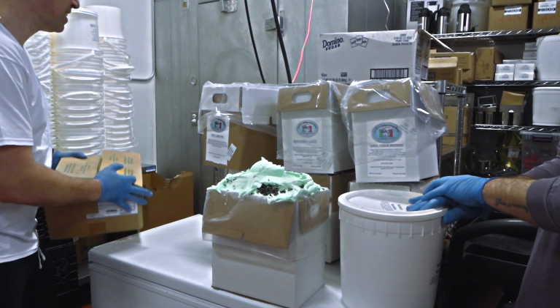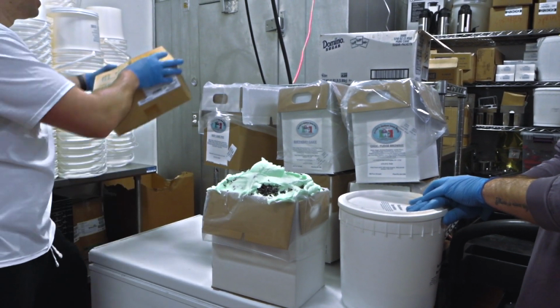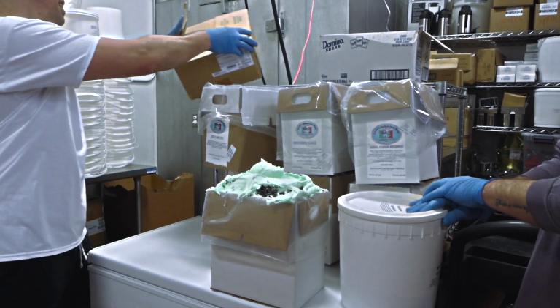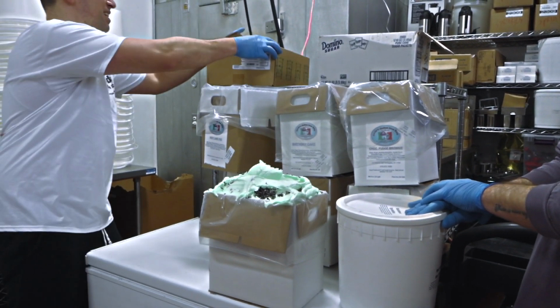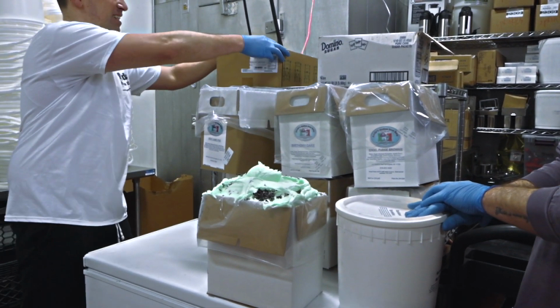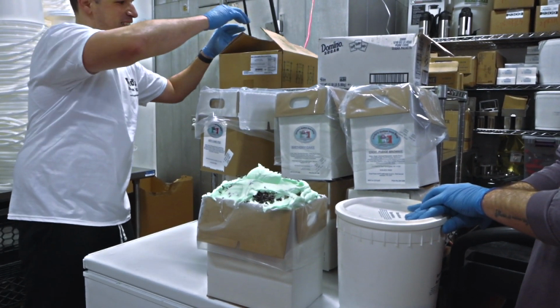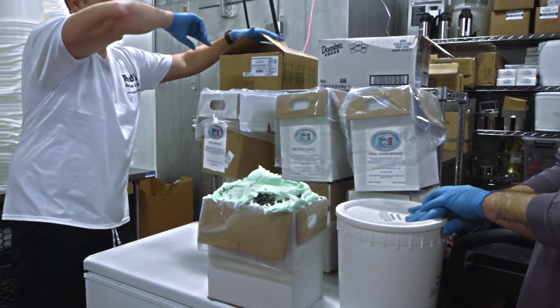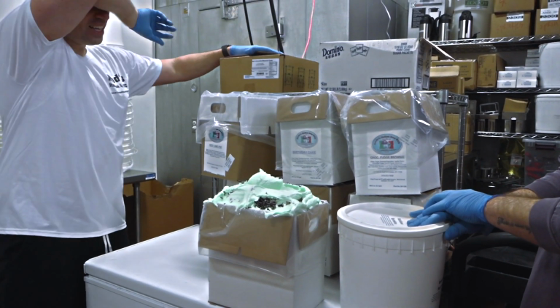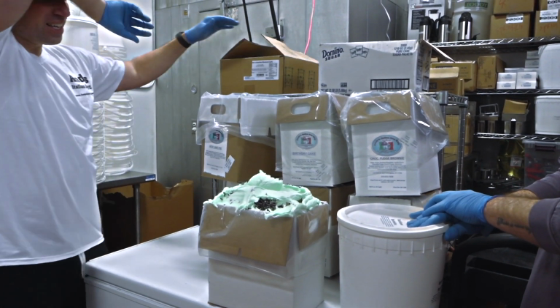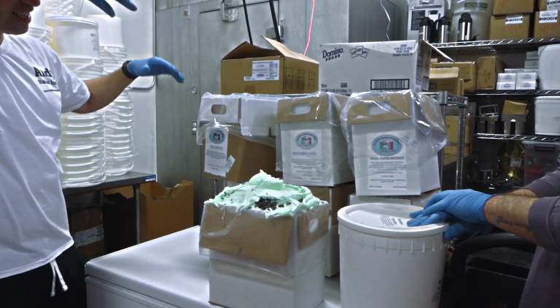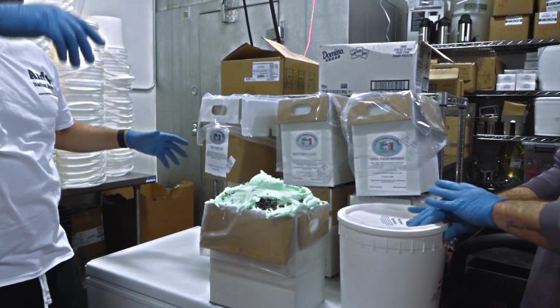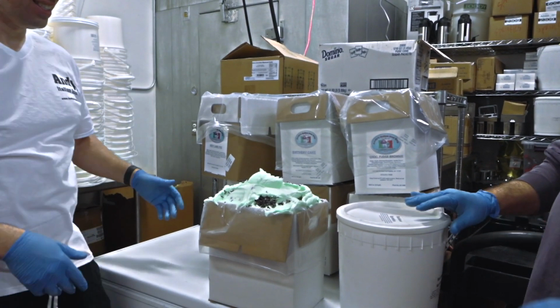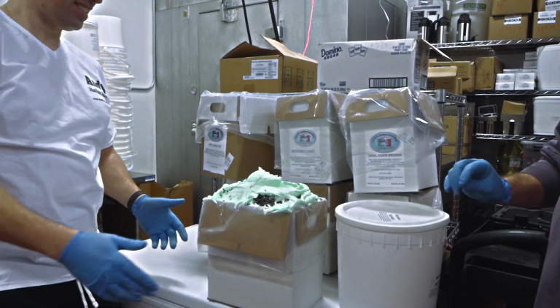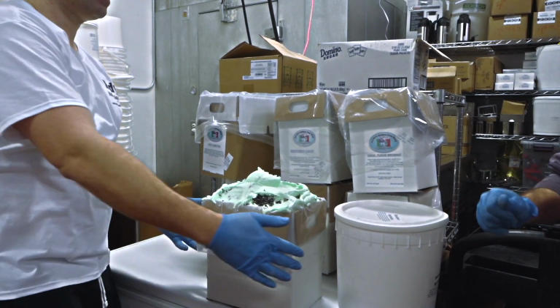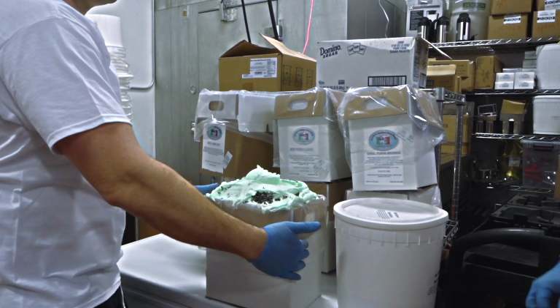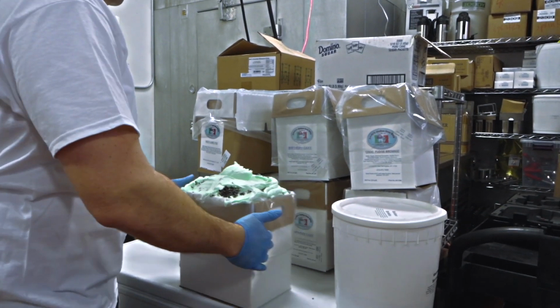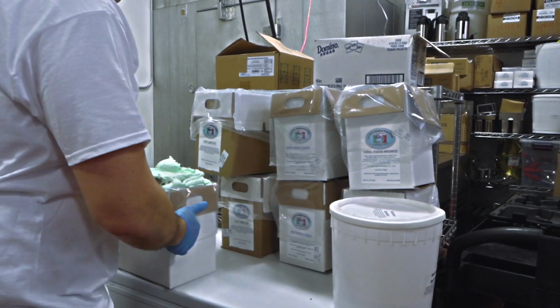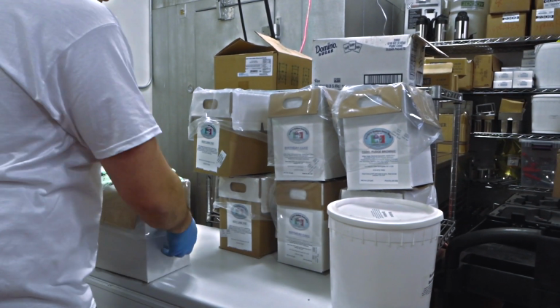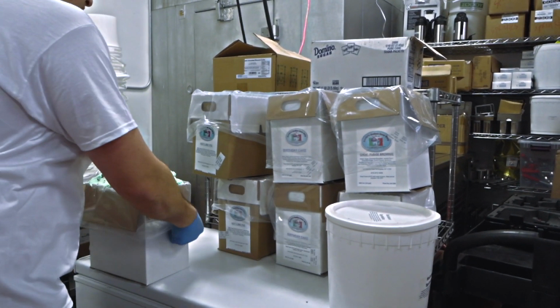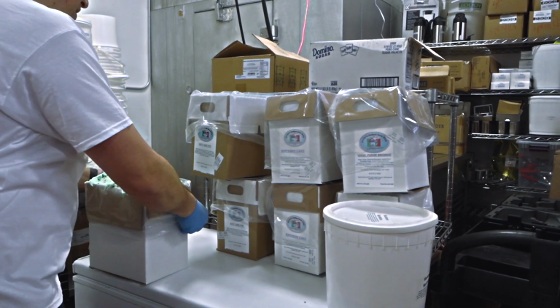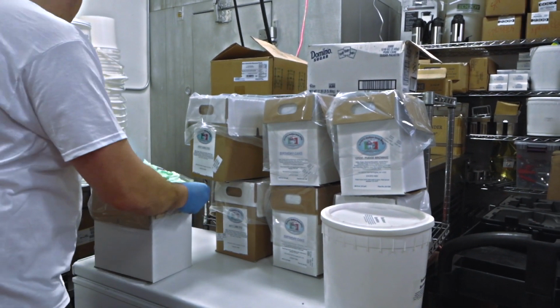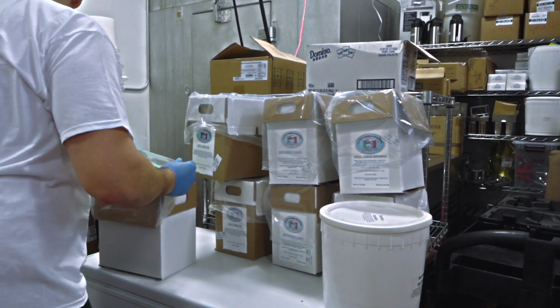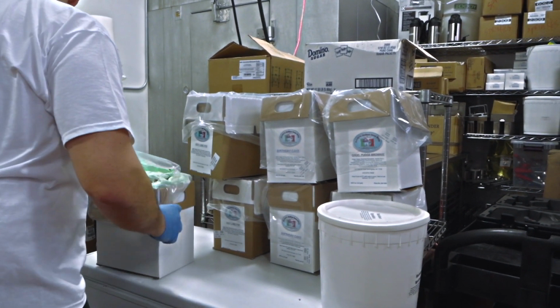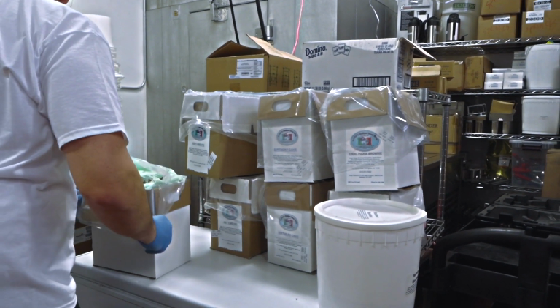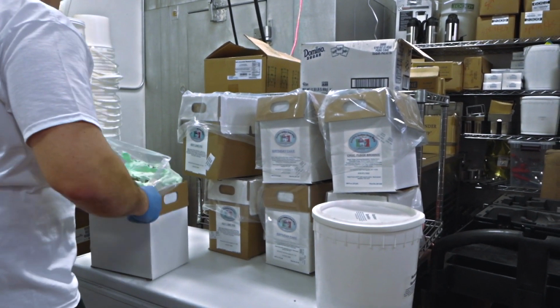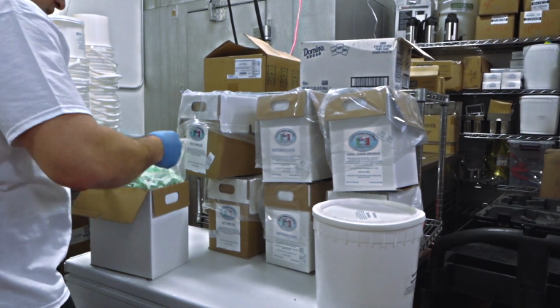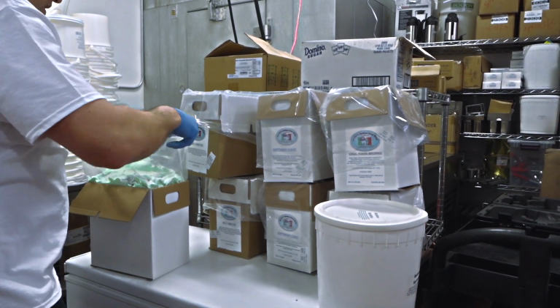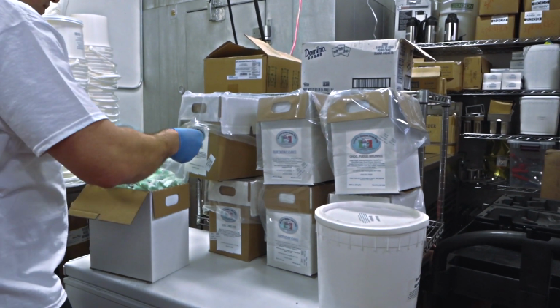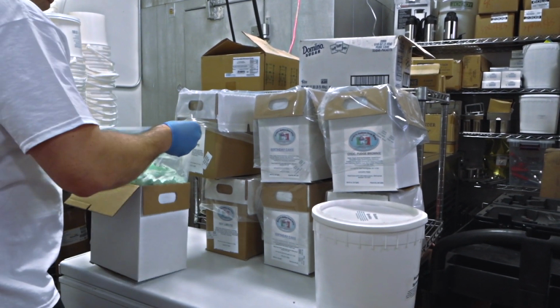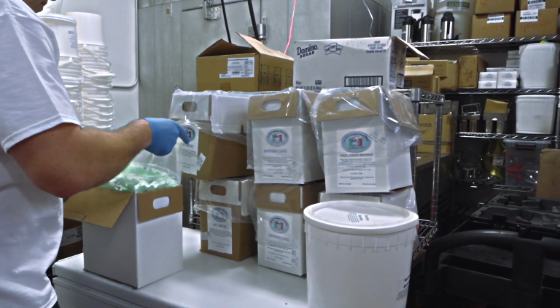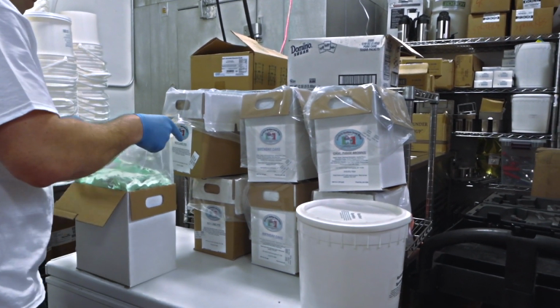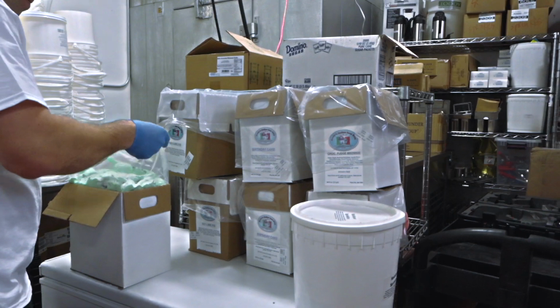A lot of my customers have been asking me a lot of these questions, so I figured it would be a great way for me to explain to all my customers at once what we are and what we do.